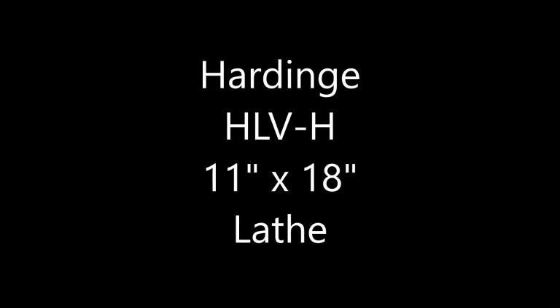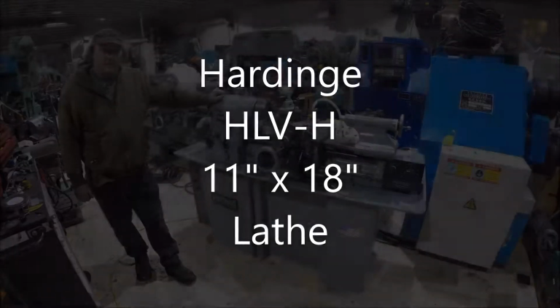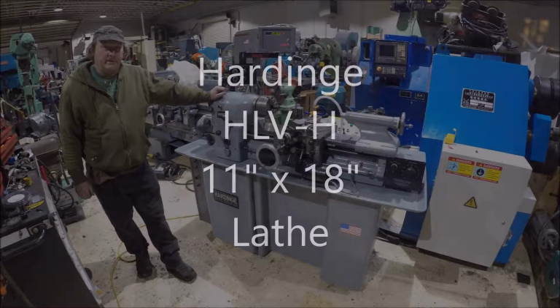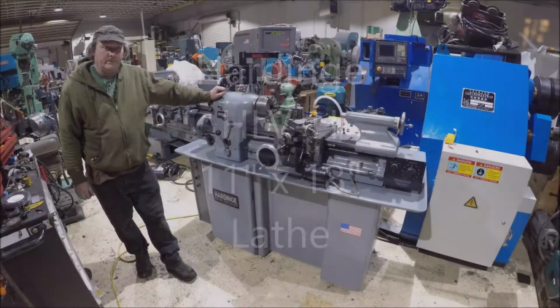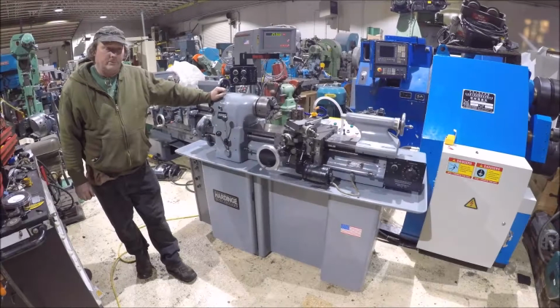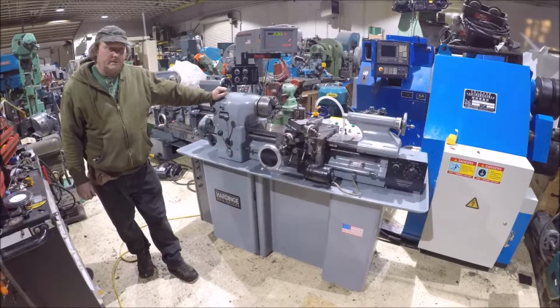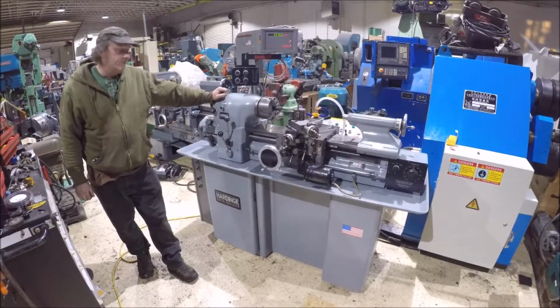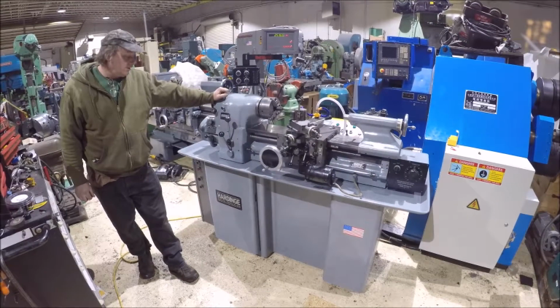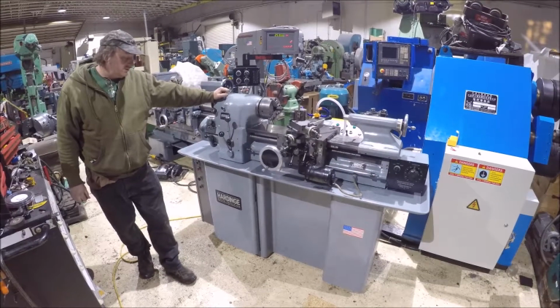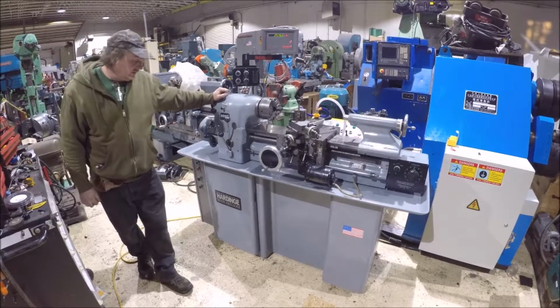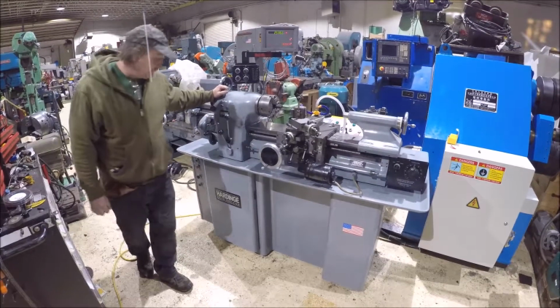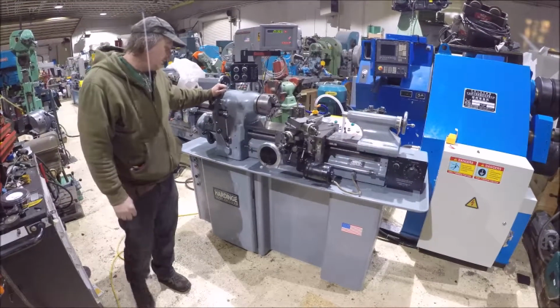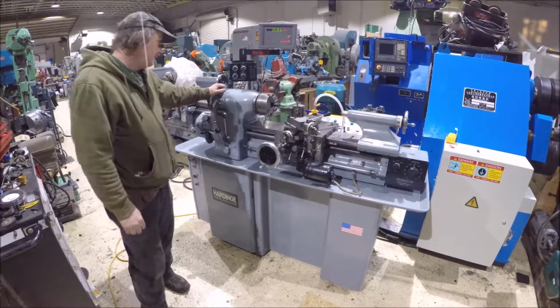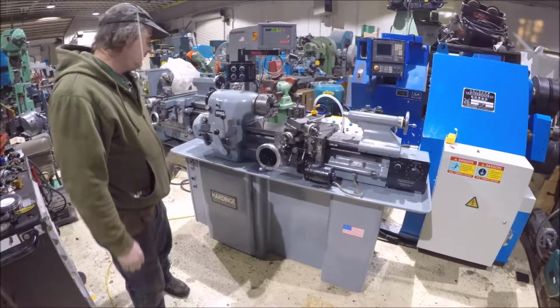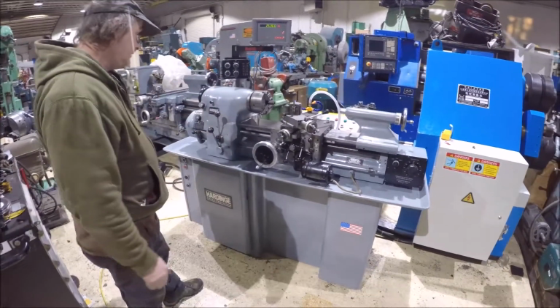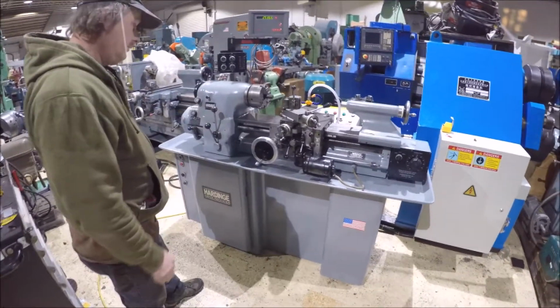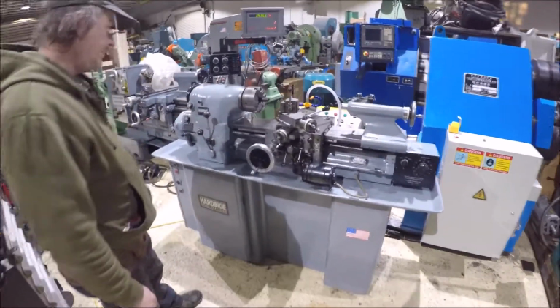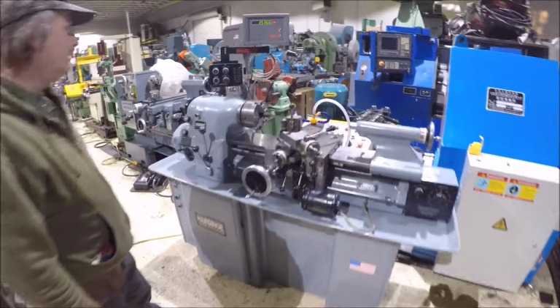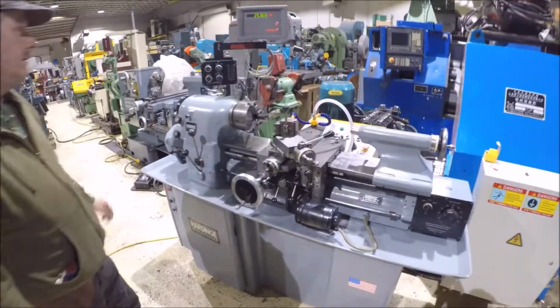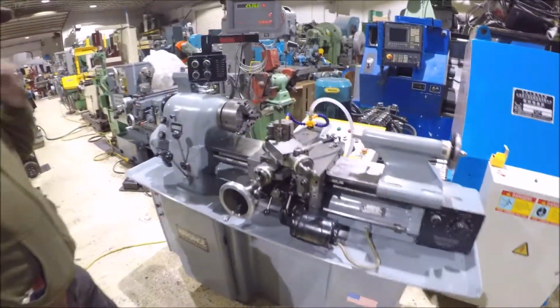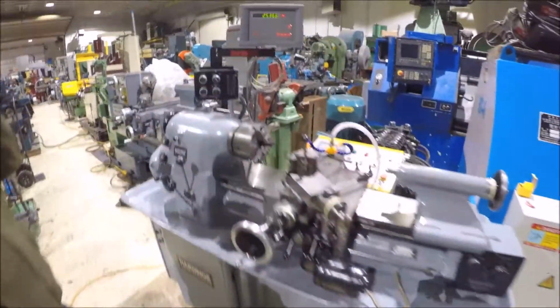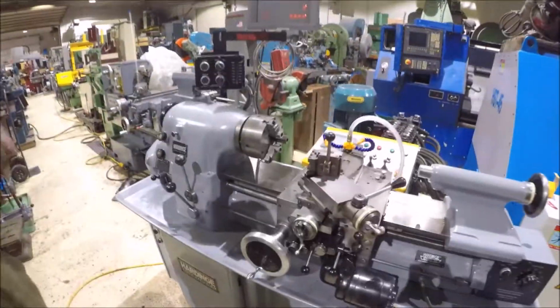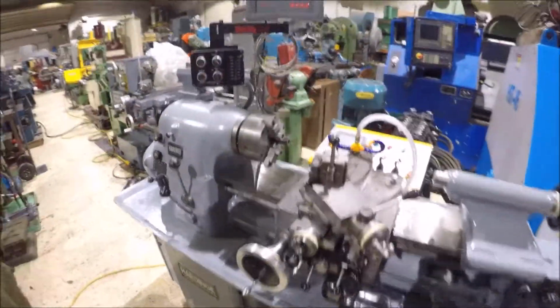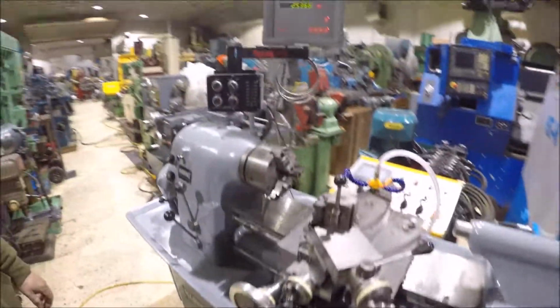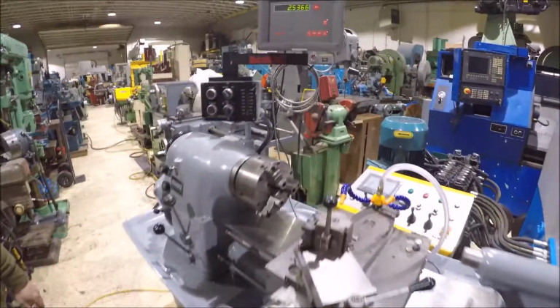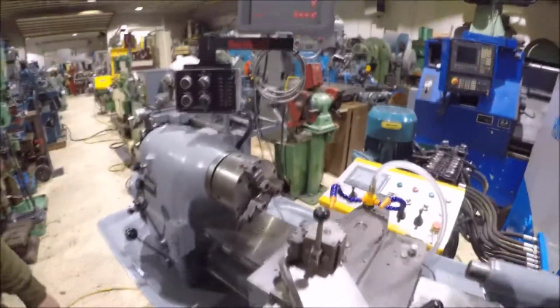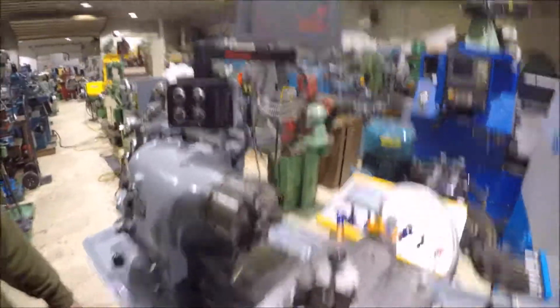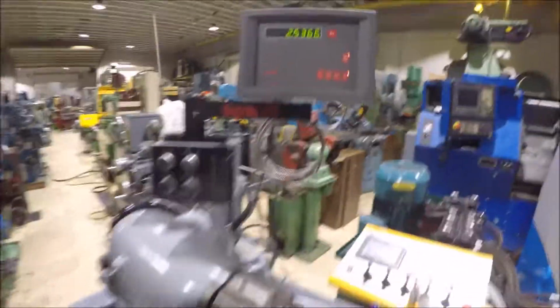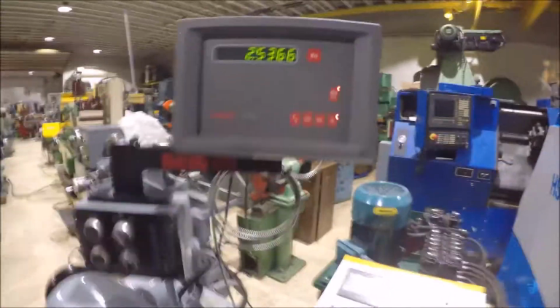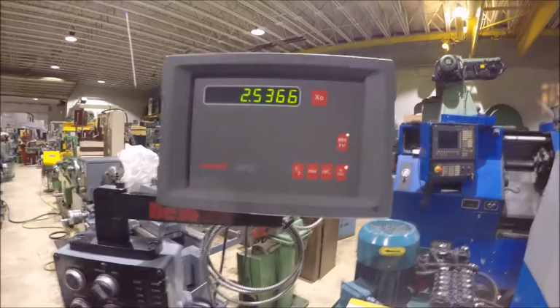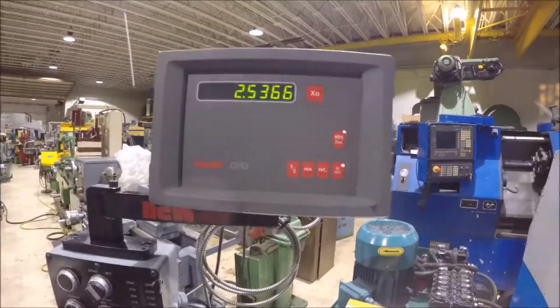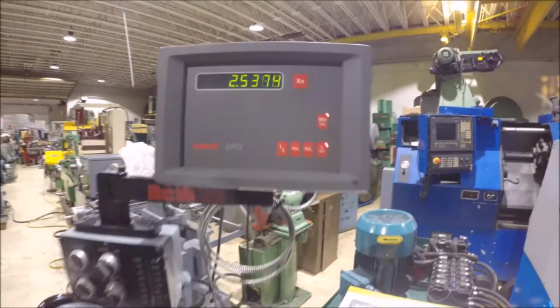Hi there, I'm Dan Kniff with Interplant Sales, and we're running a Harding GHLV lathe for you here — a toolroom lathe featuring a 1-axis Newell readout.